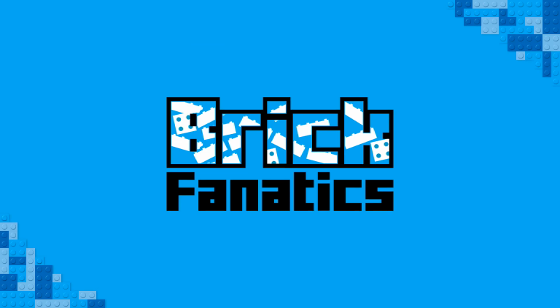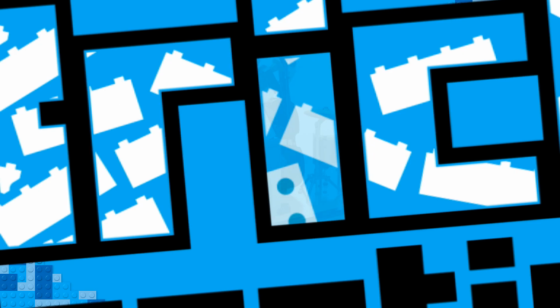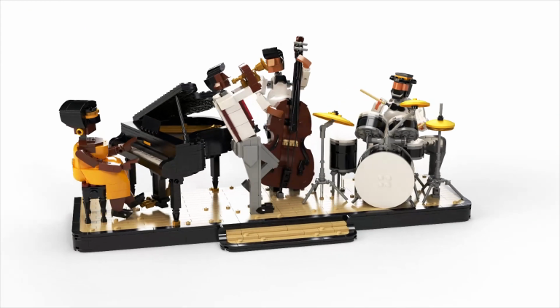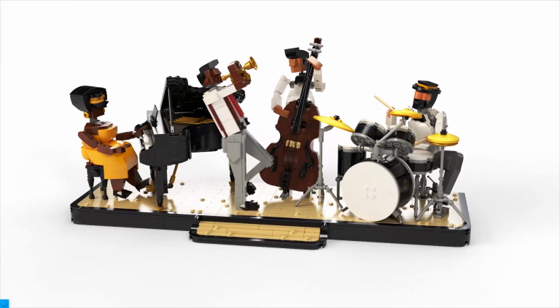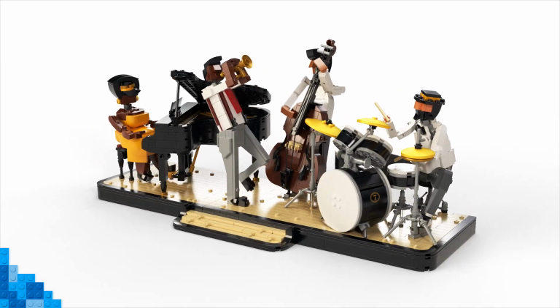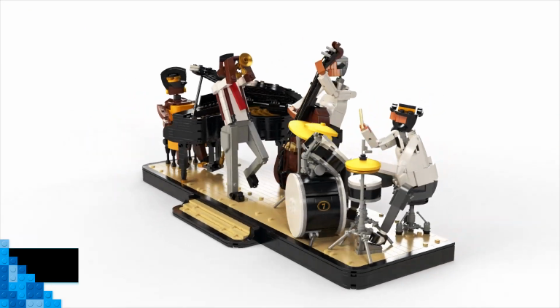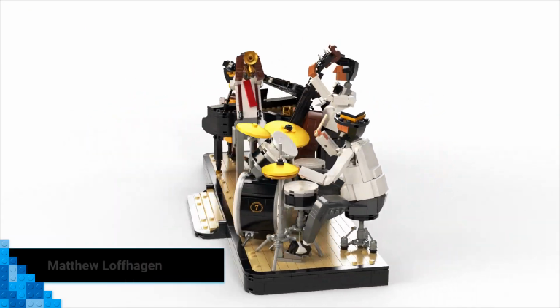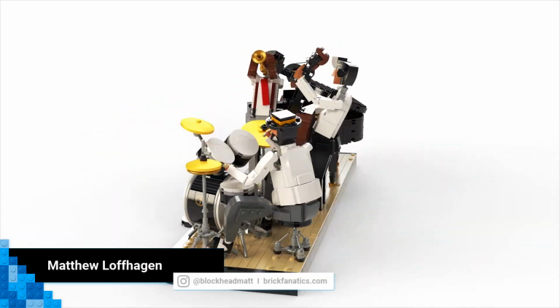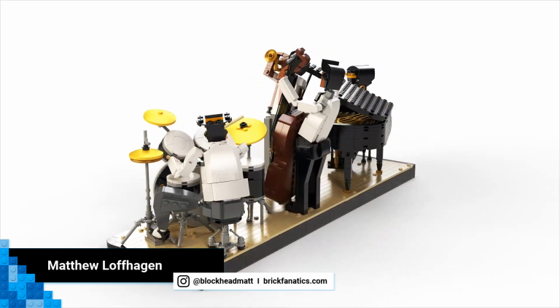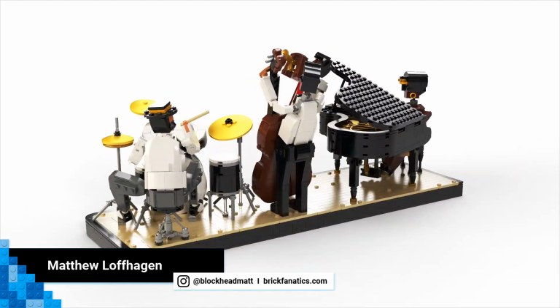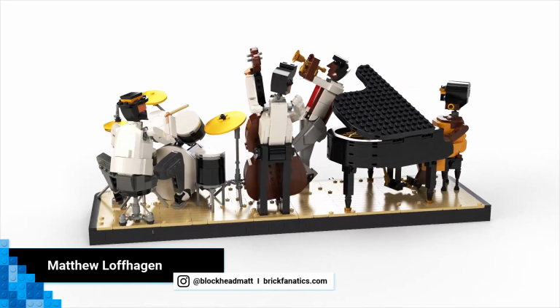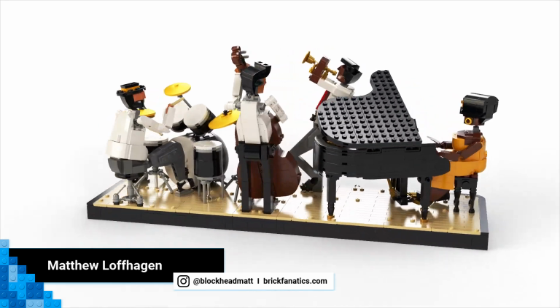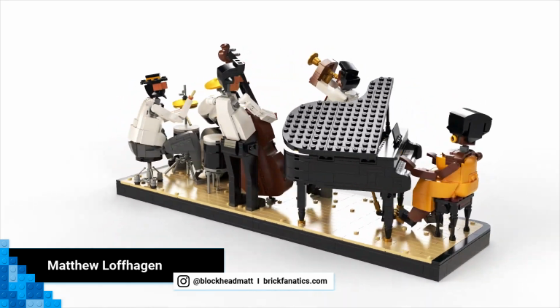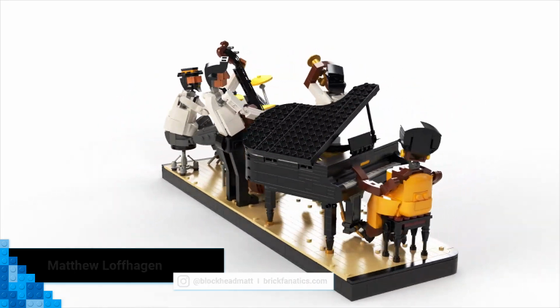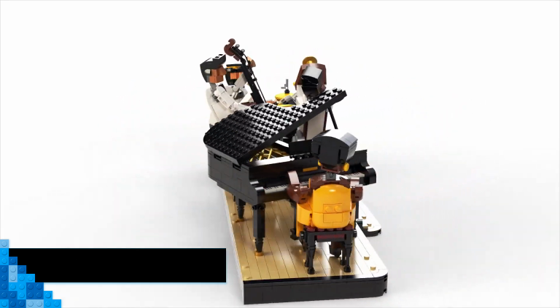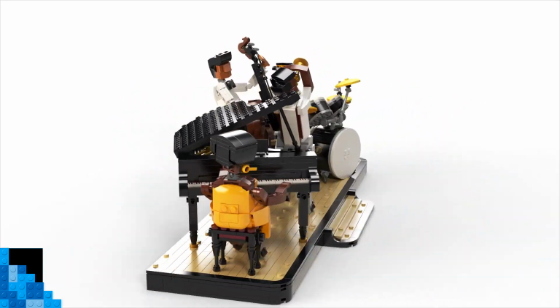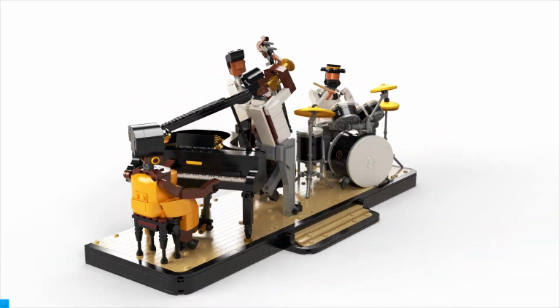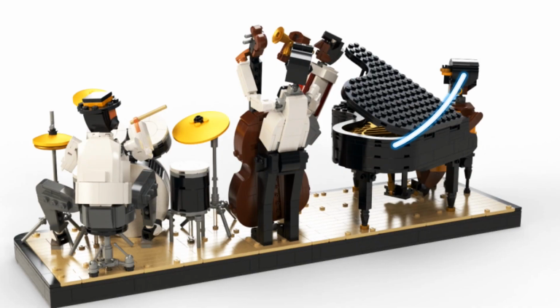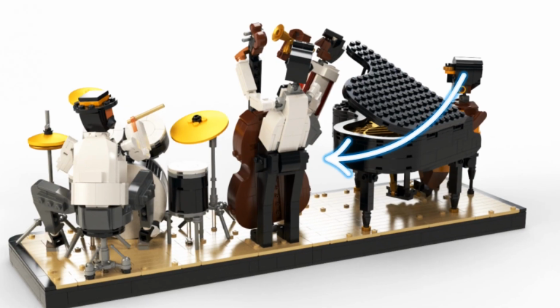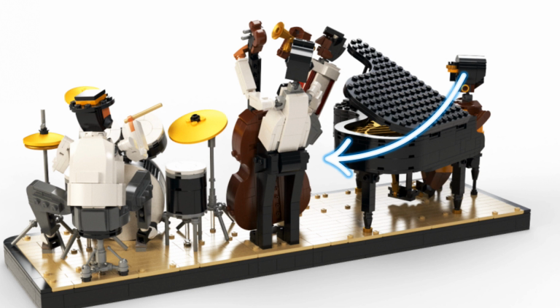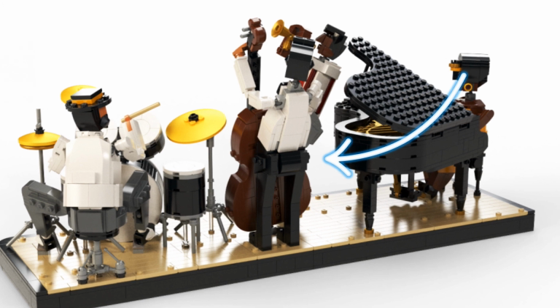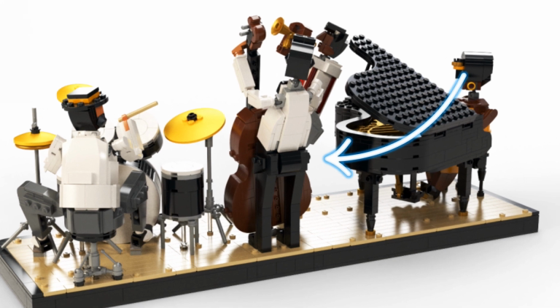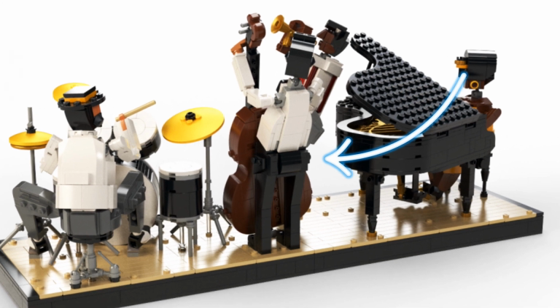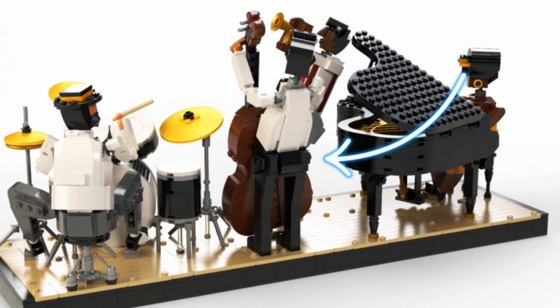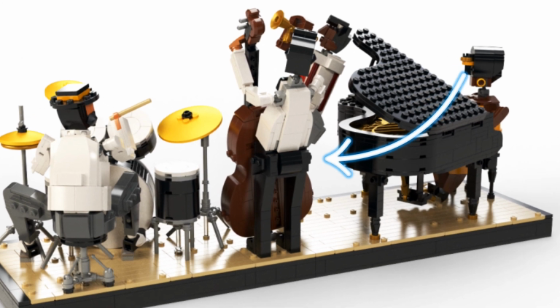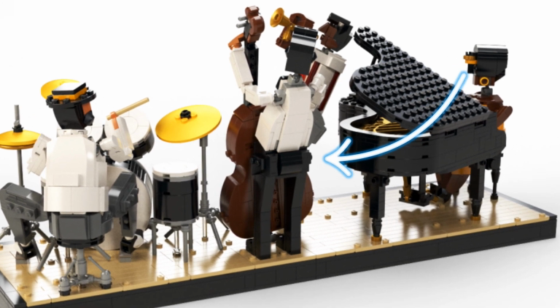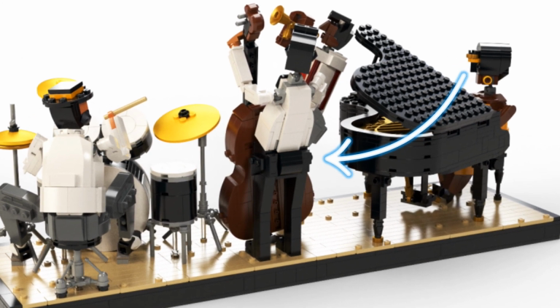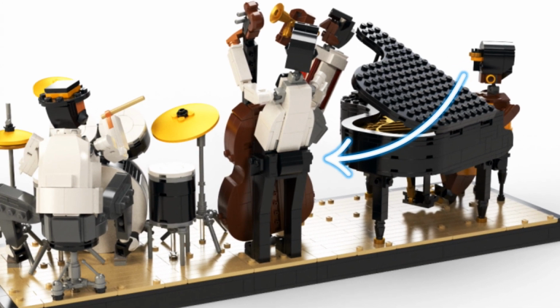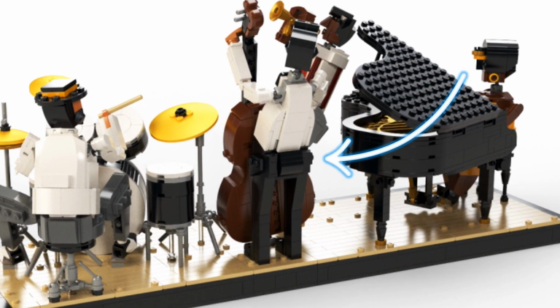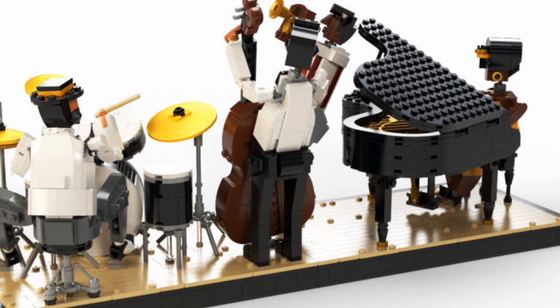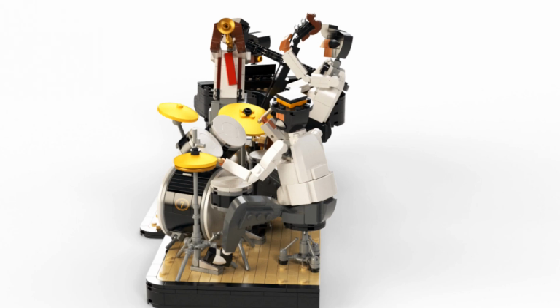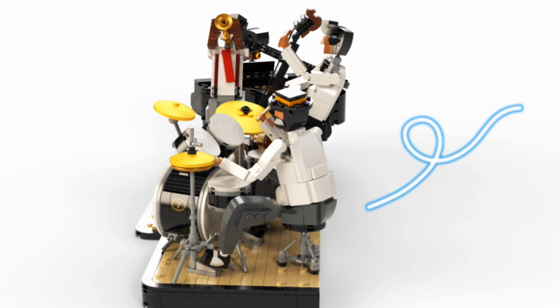The best part of LEGO 21334 Jazz Quartet is the bums. Look at these curvy jazz musicians. They are definitely all about the bass. Dwelling on derrieres may feel crass, but there's a good reason for it.